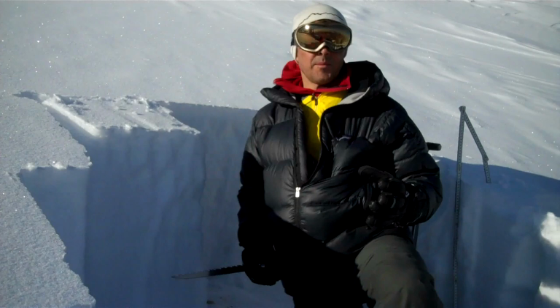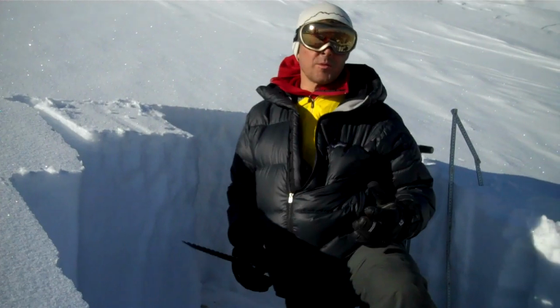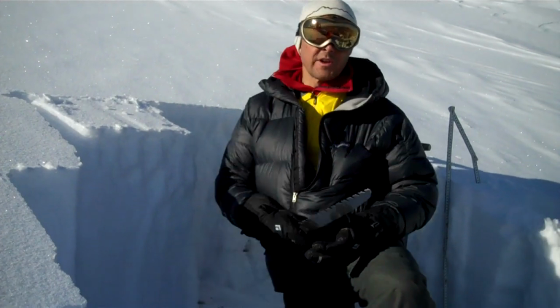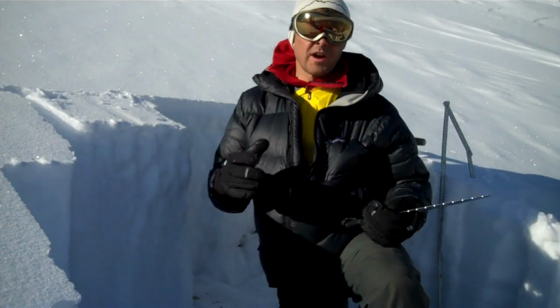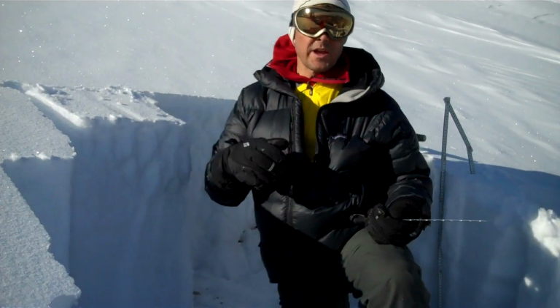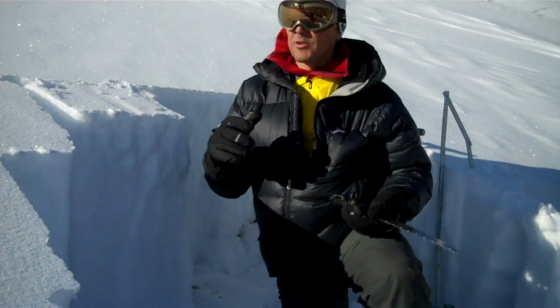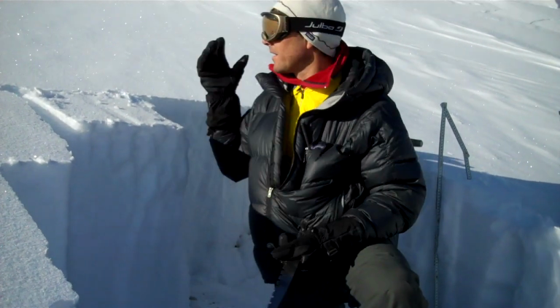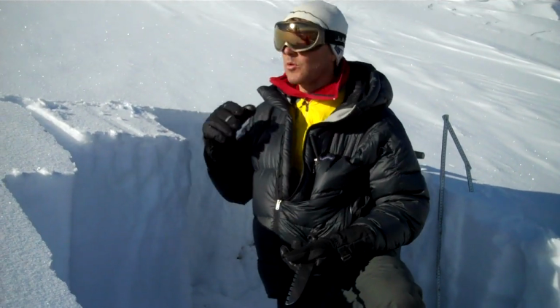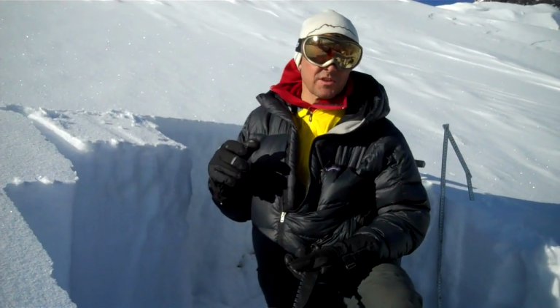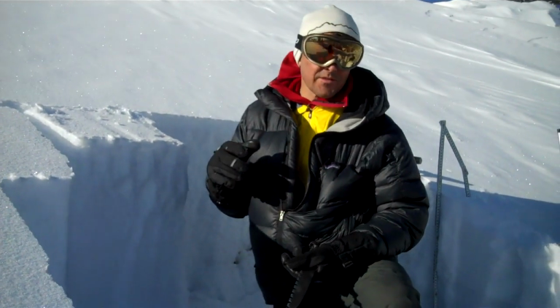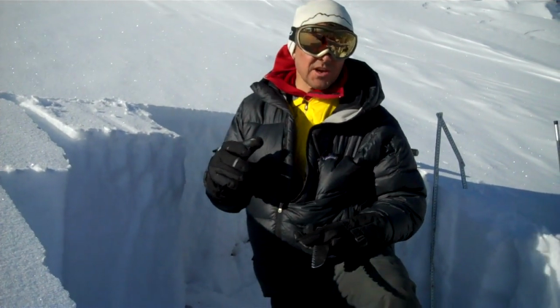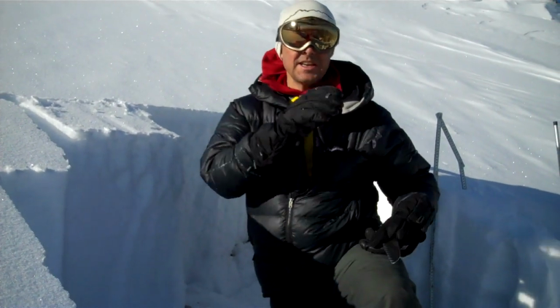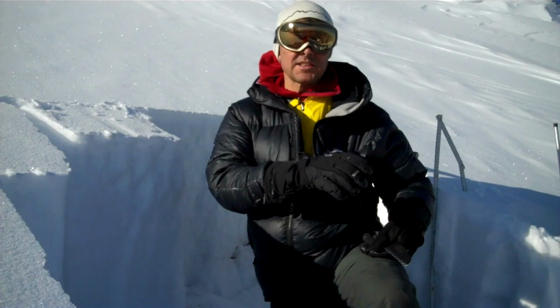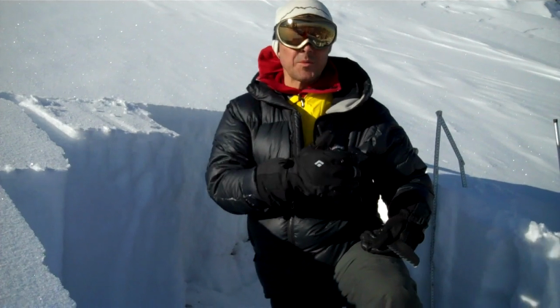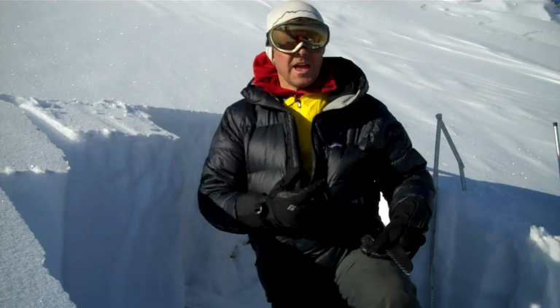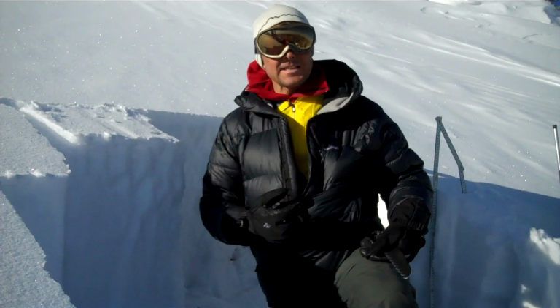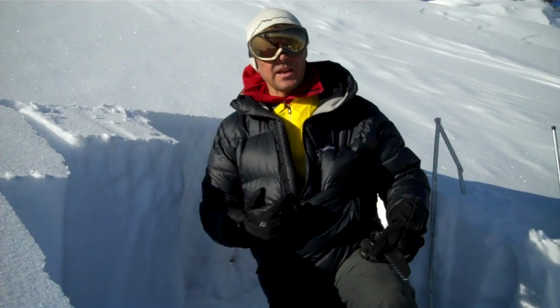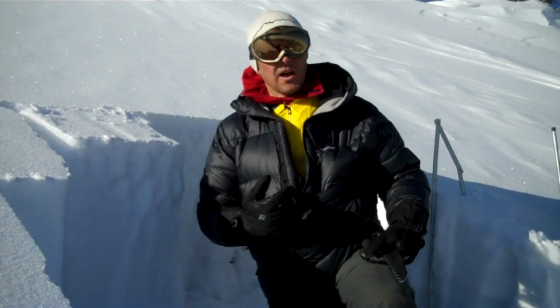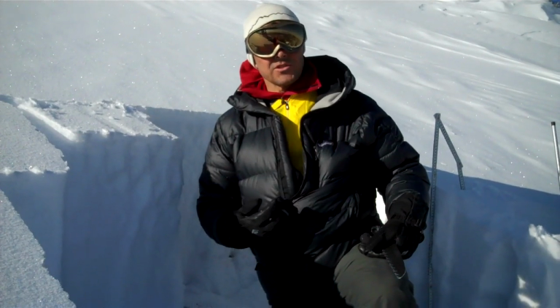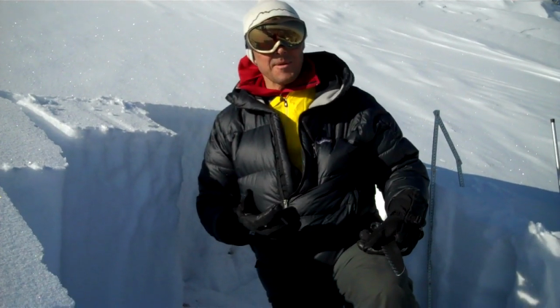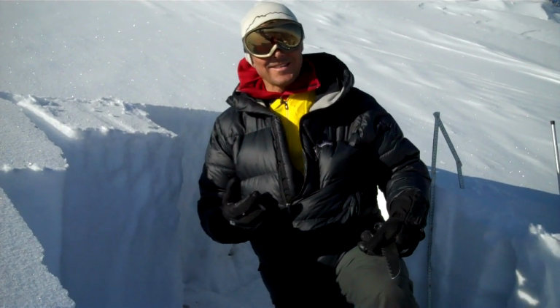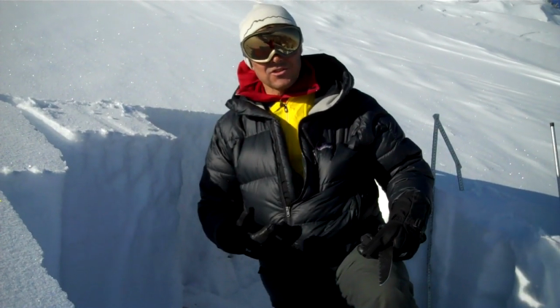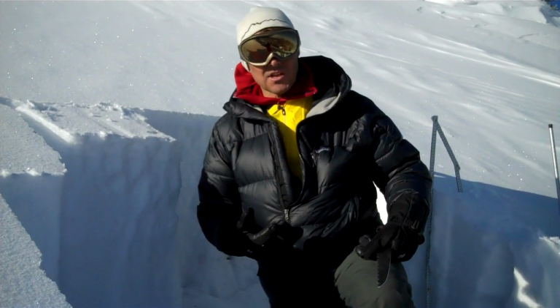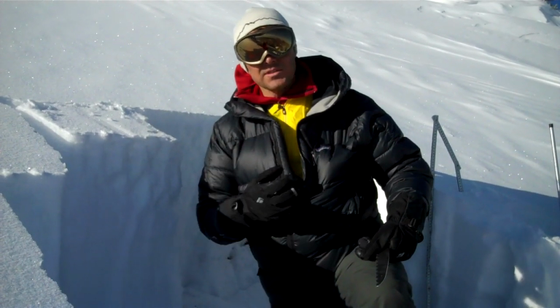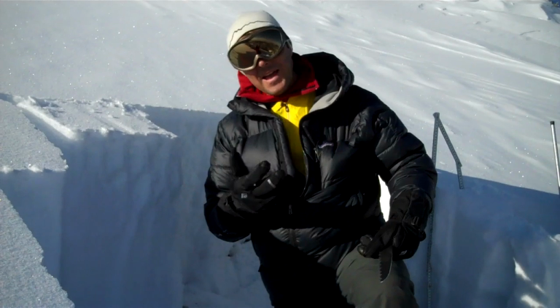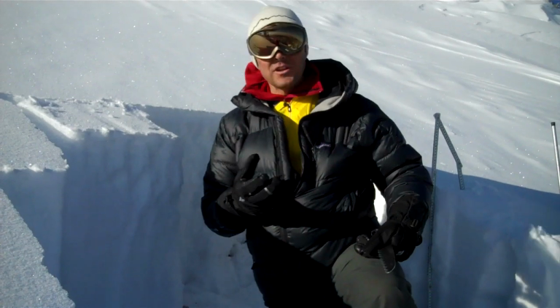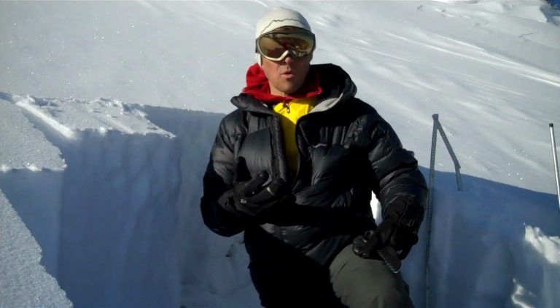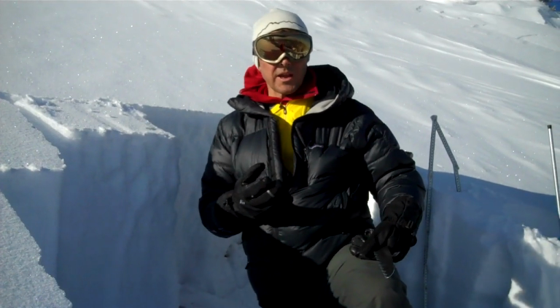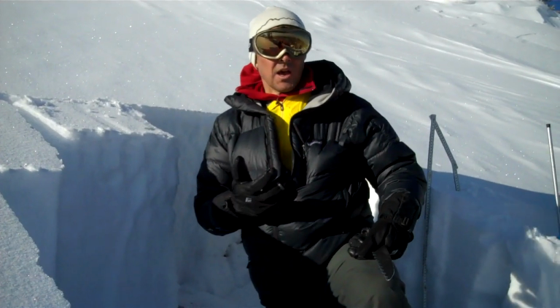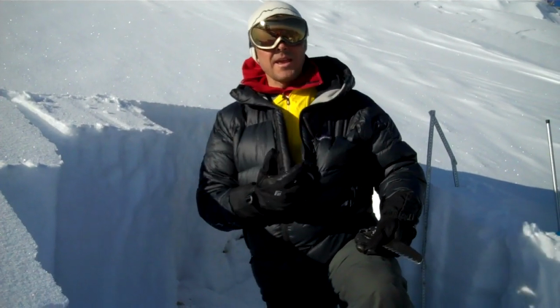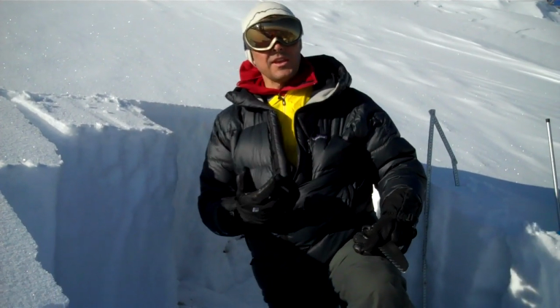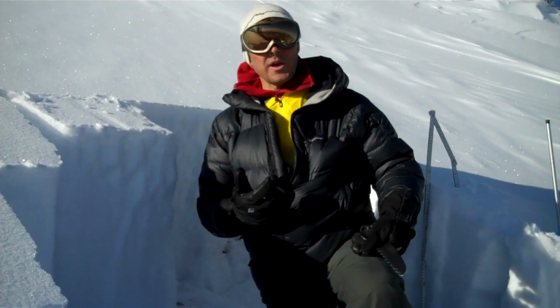I'm here in the Bridger Range, right off the ridge — only about 20 feet or so off the ridge. I'm on an east-facing slope. Last night, the Bridgers got about 8 to 9 inches of snow, about a half an inch of water weight. But it came in with east winds.